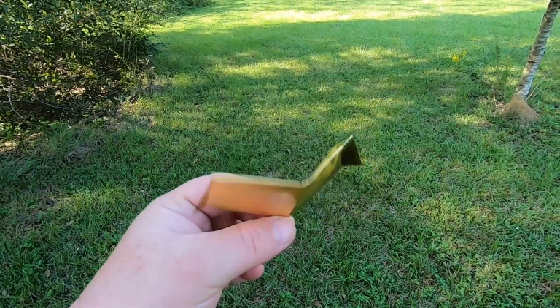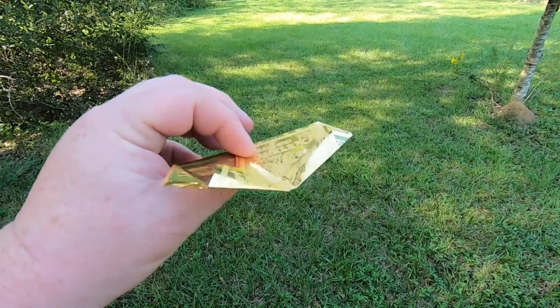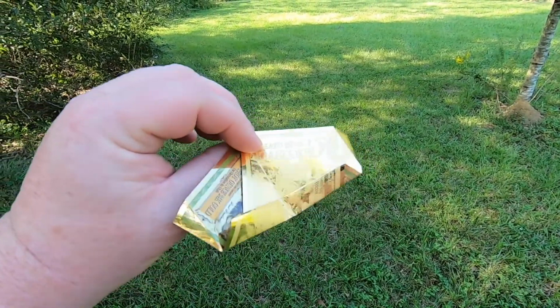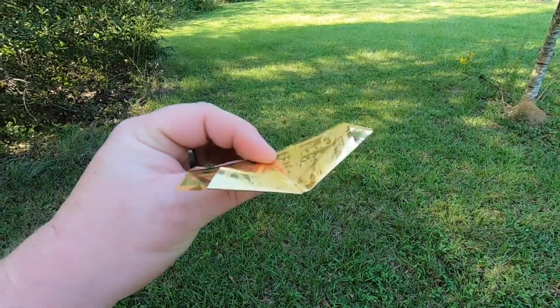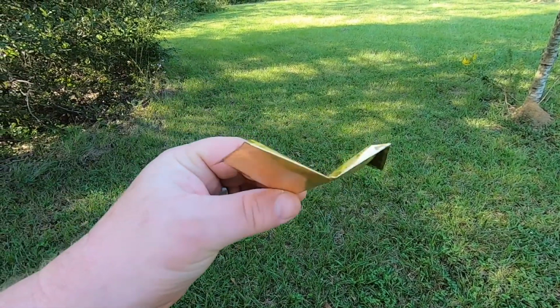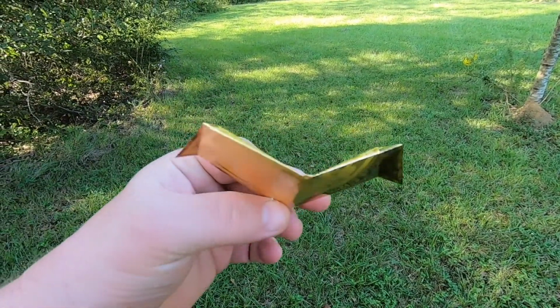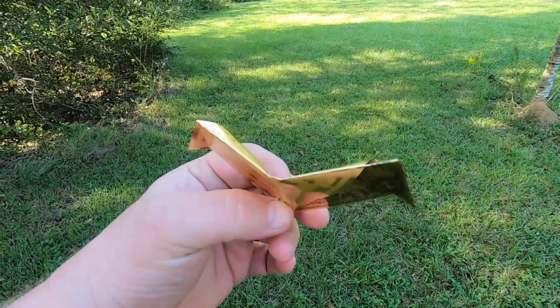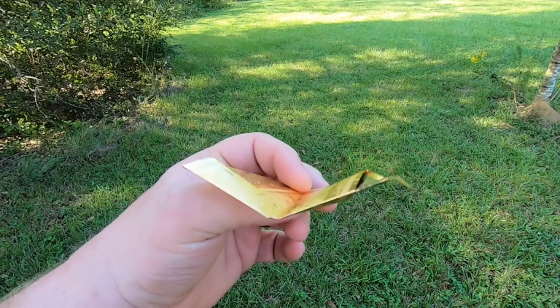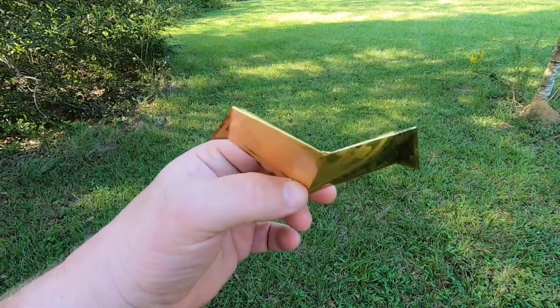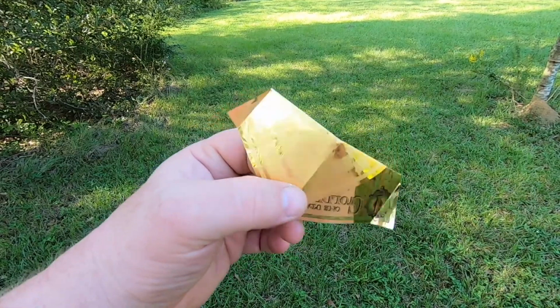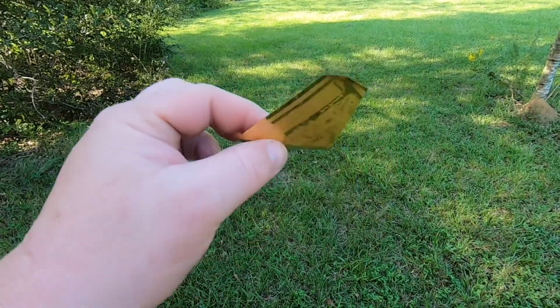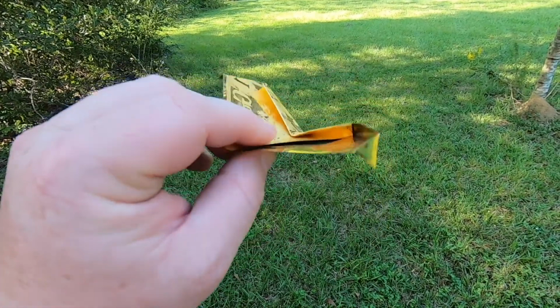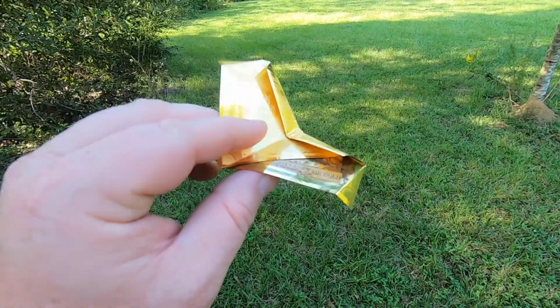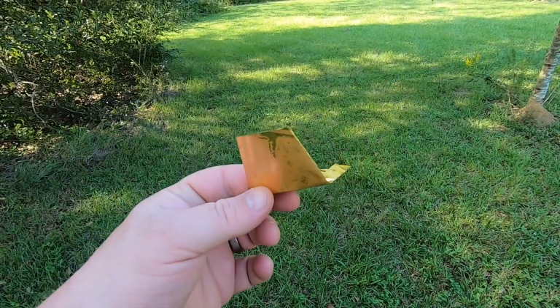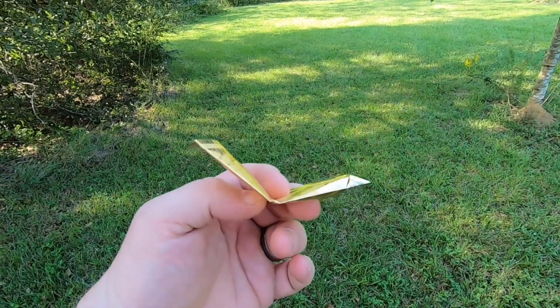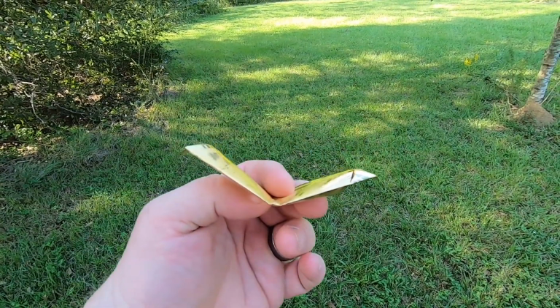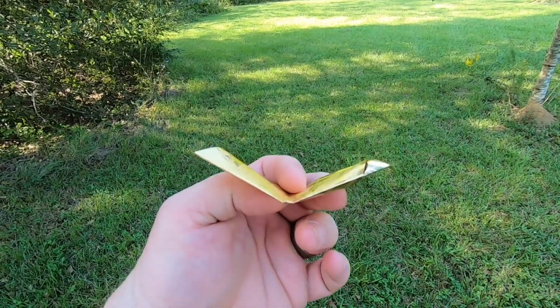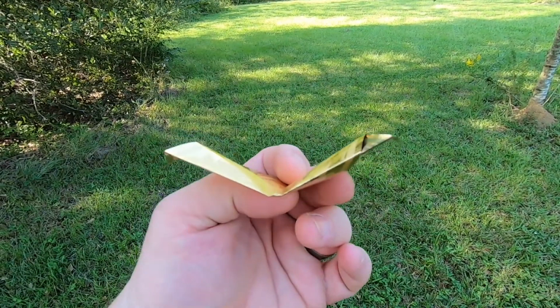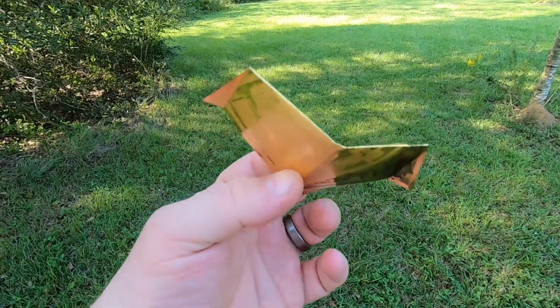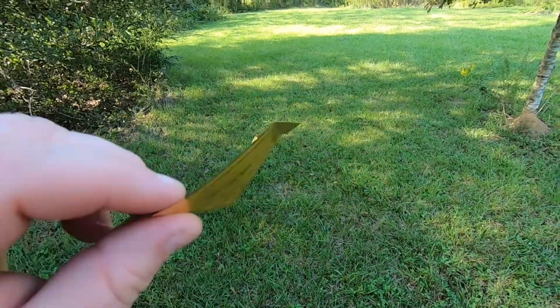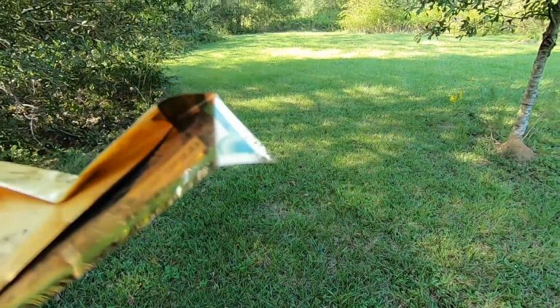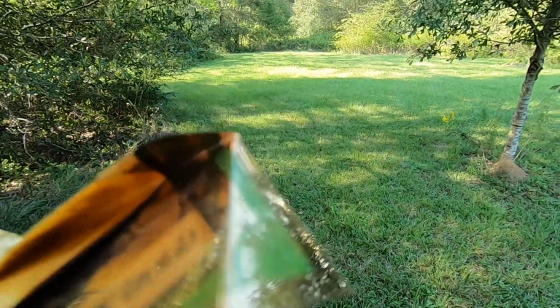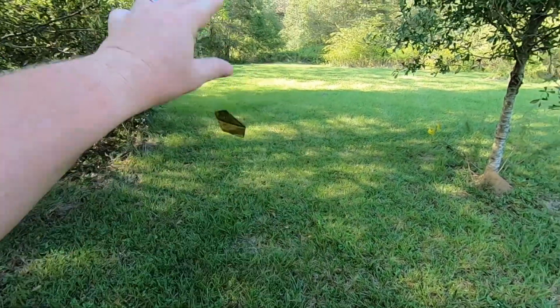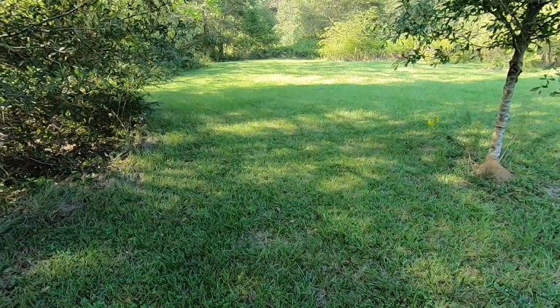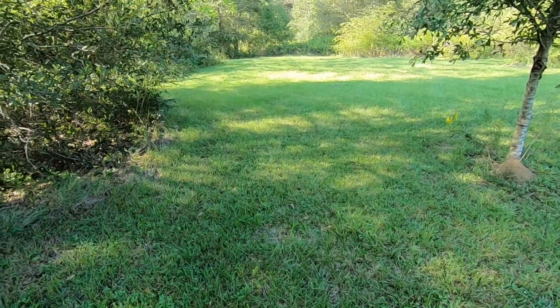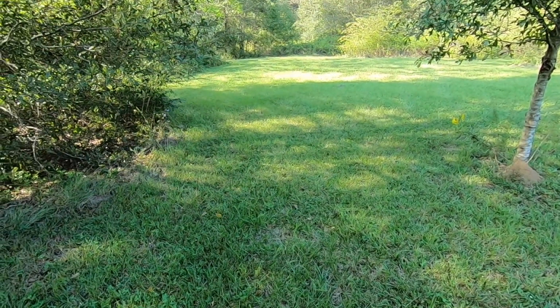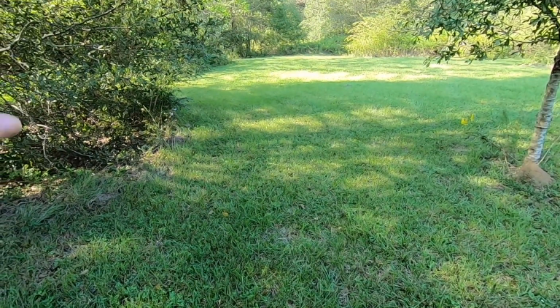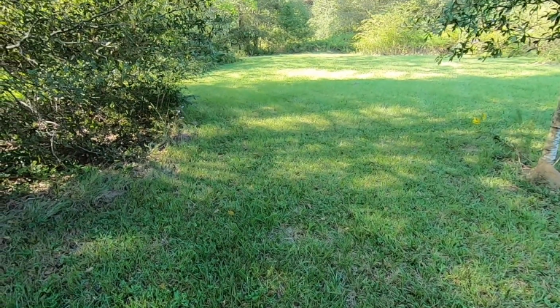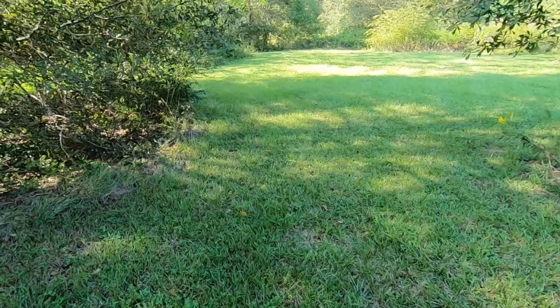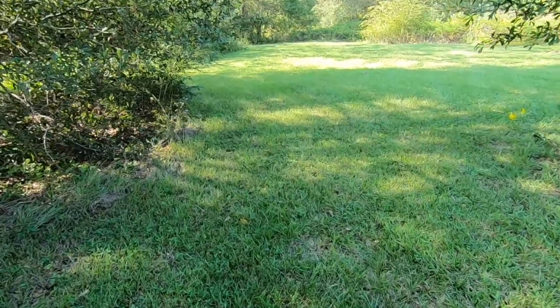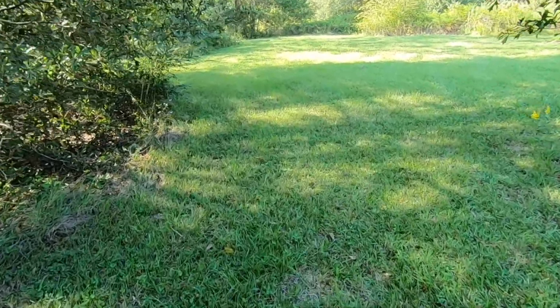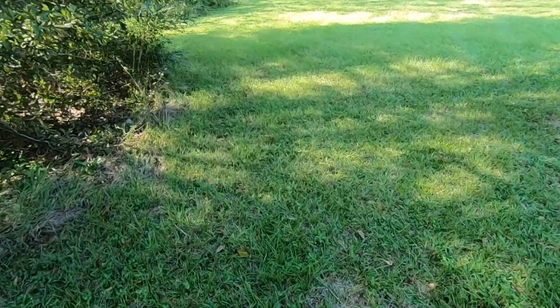Gold backs aren't very good for paper airplanes, but I don't know - maybe somebody else knows a better way to fold to get these things to fly.